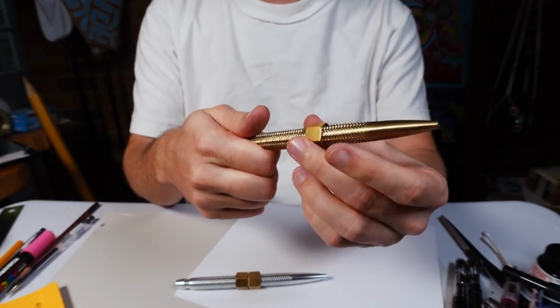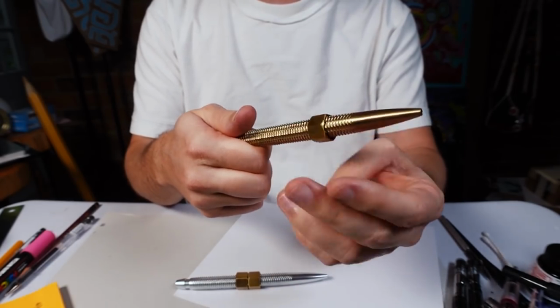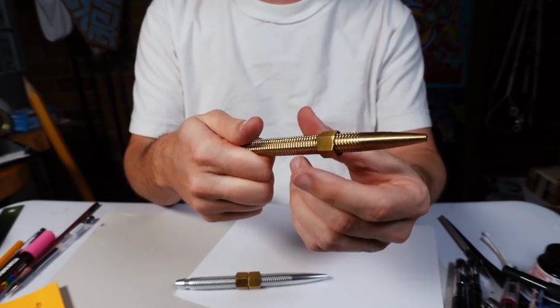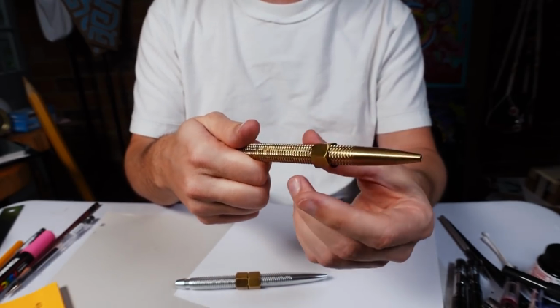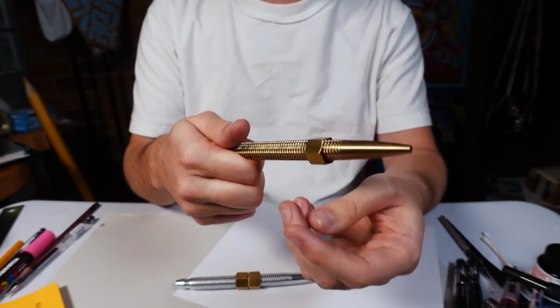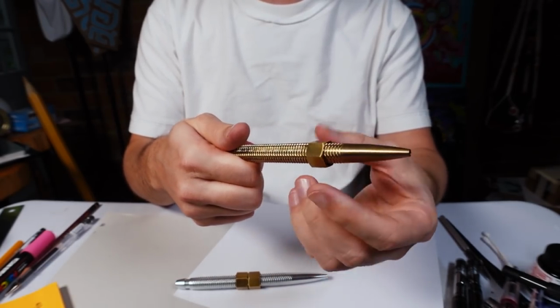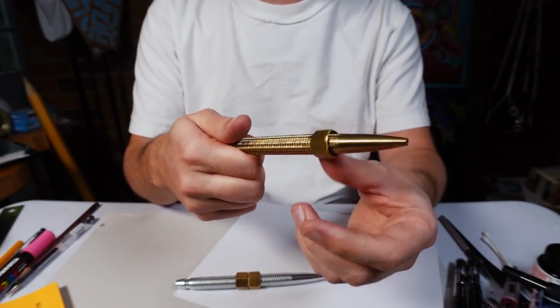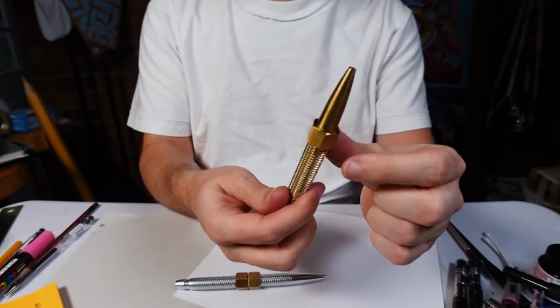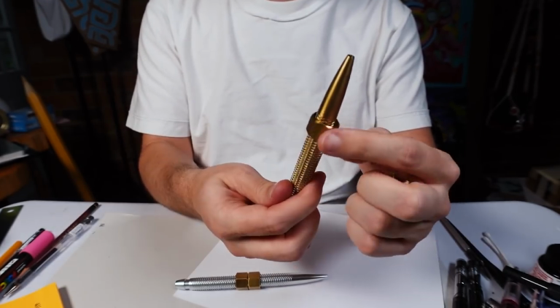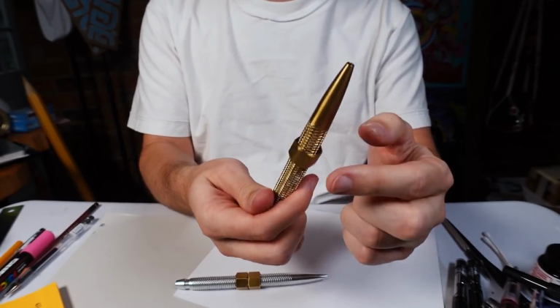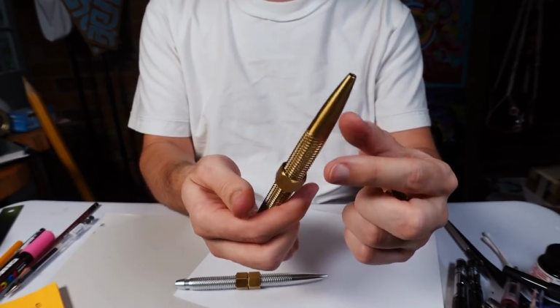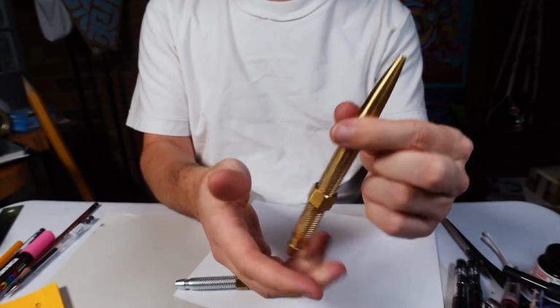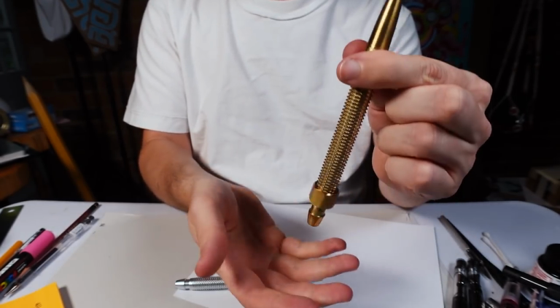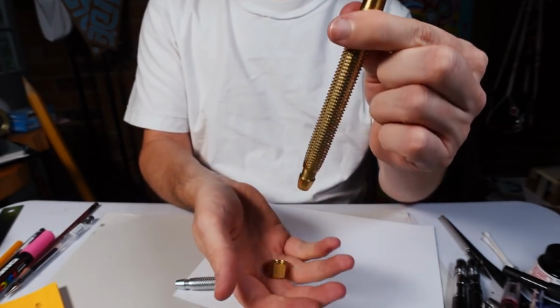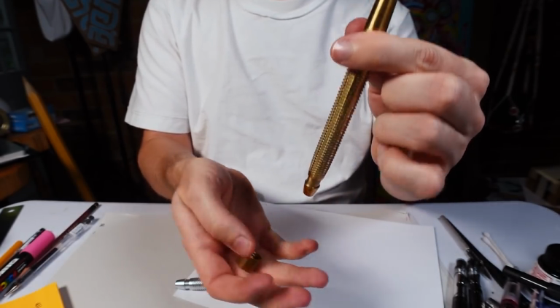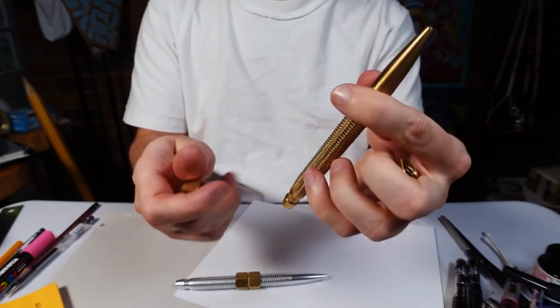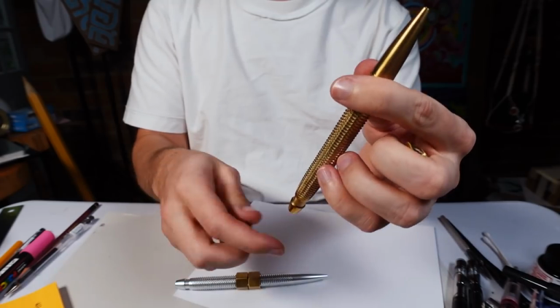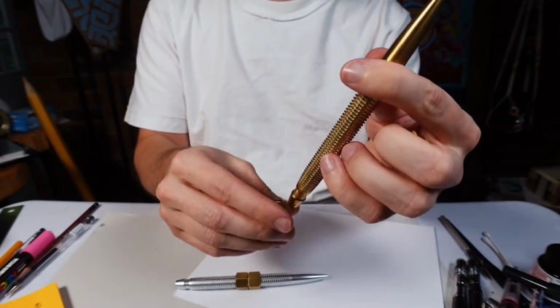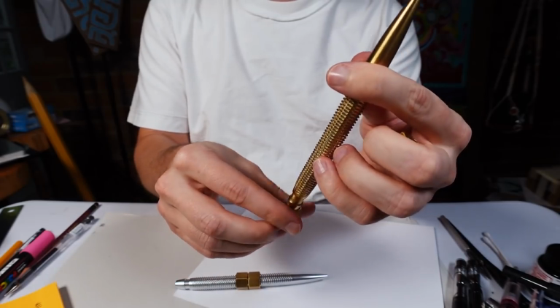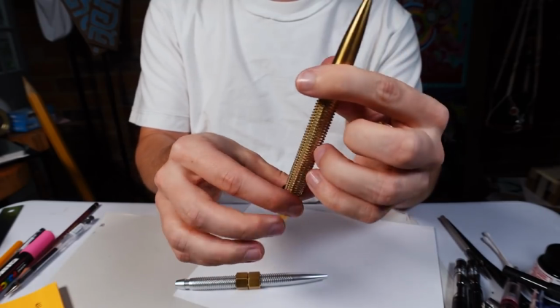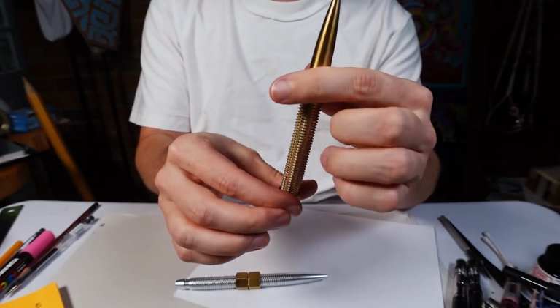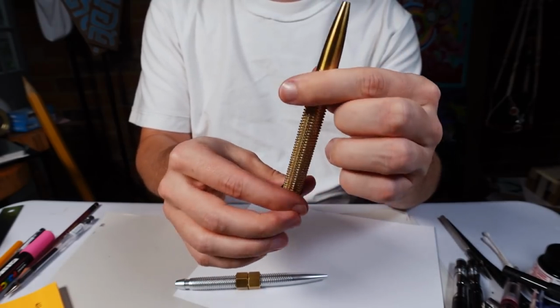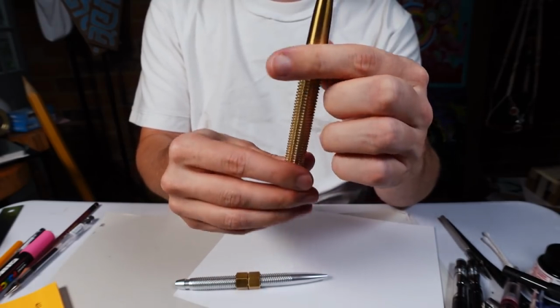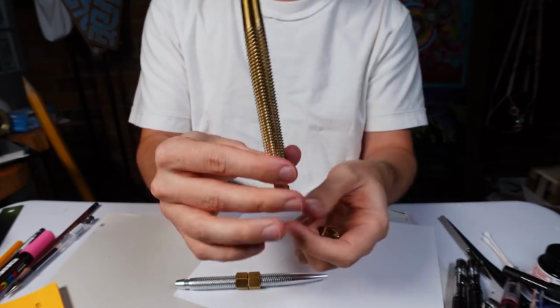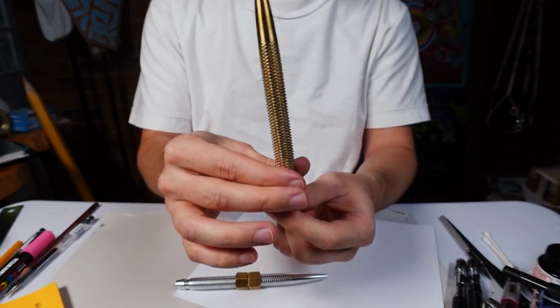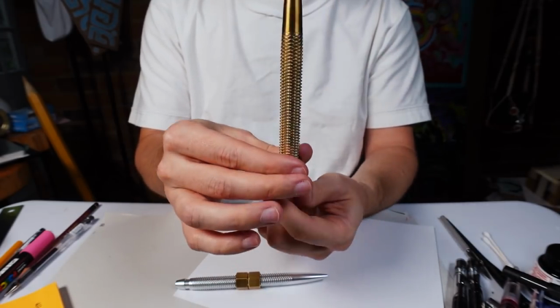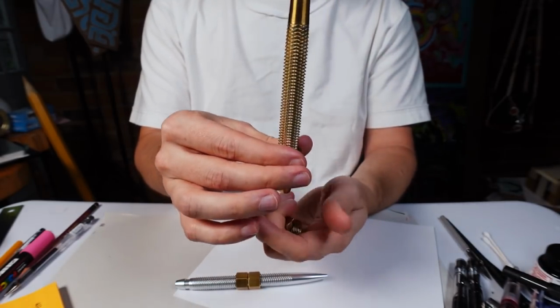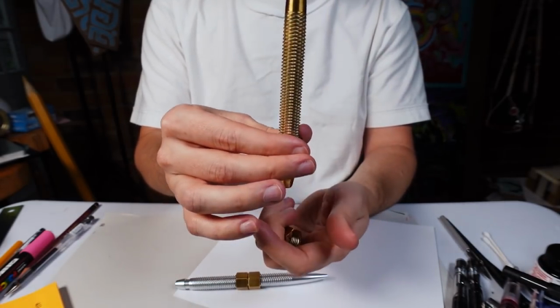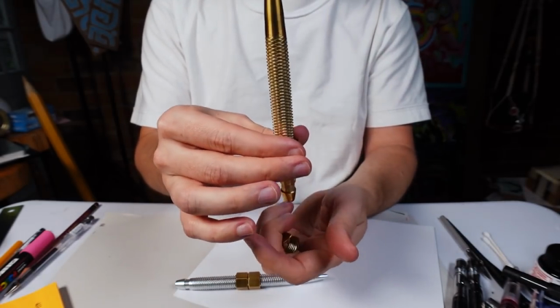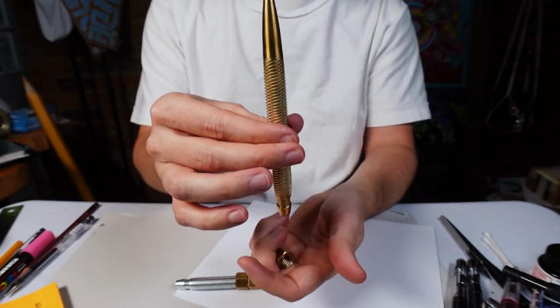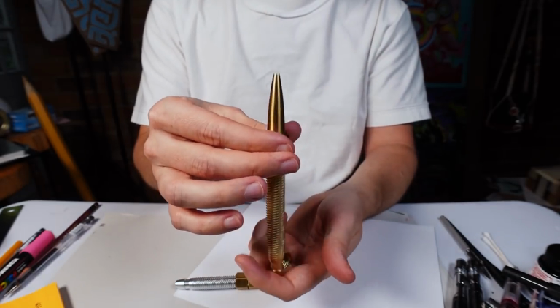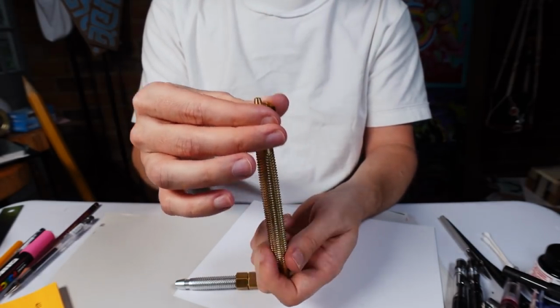The brass one functions just the same, if not better, just because it's a little bit heavier. But the aluminum has no problems.